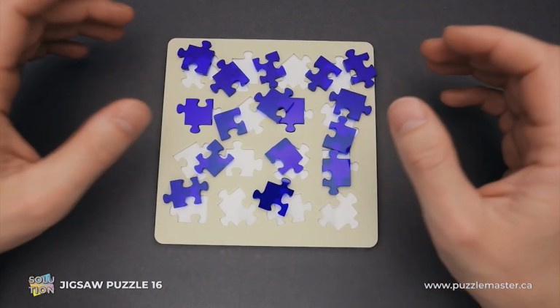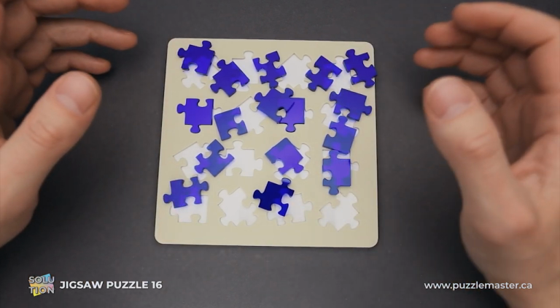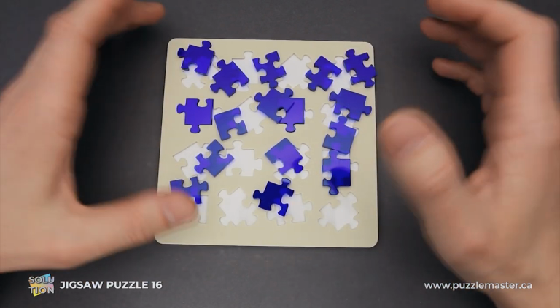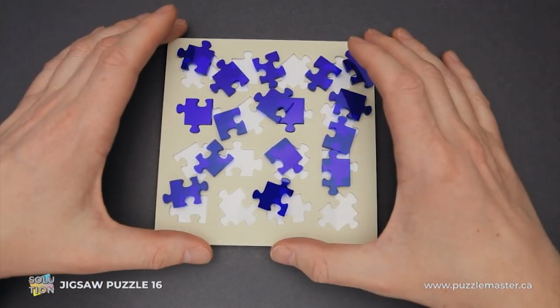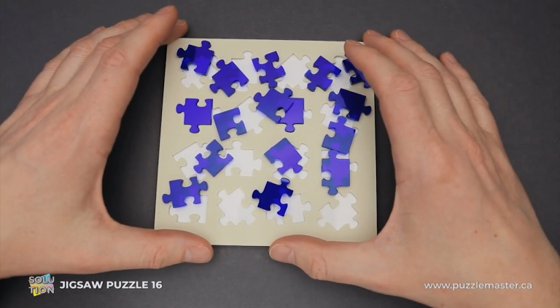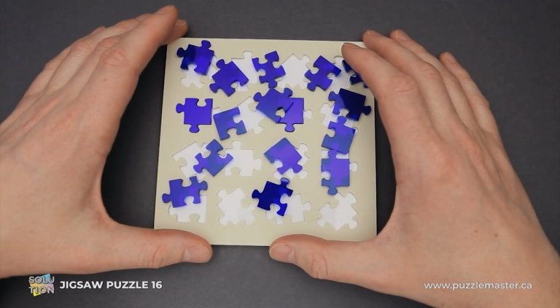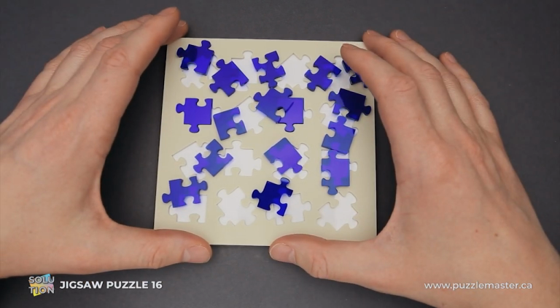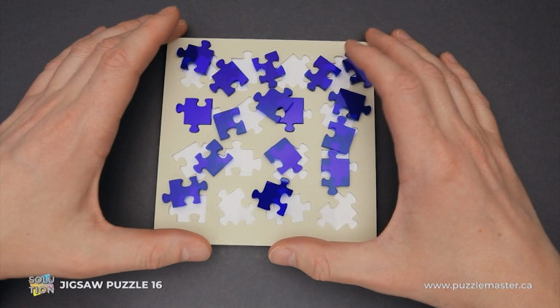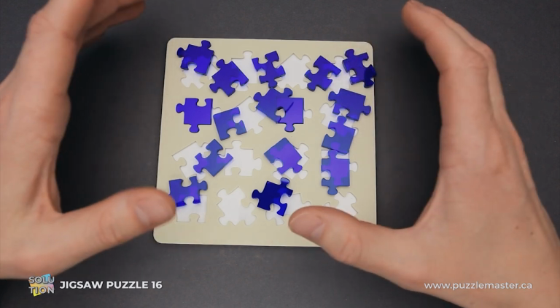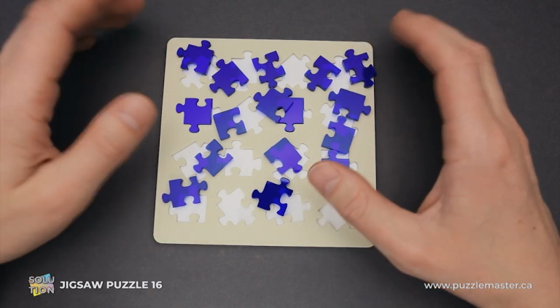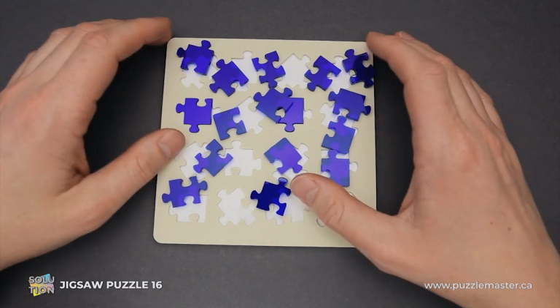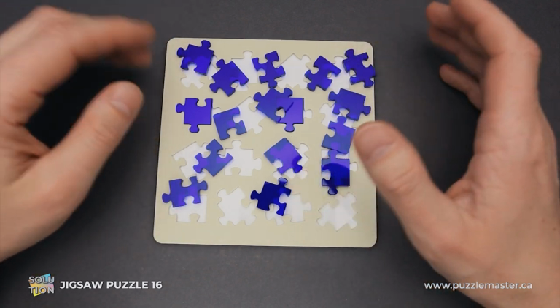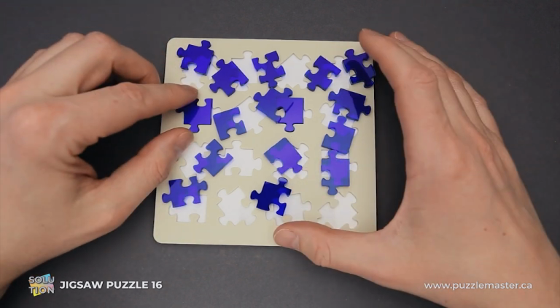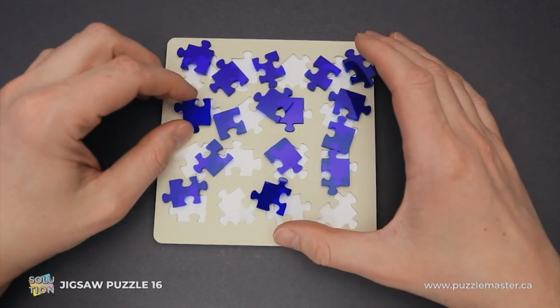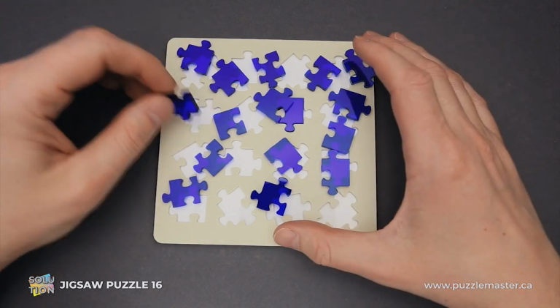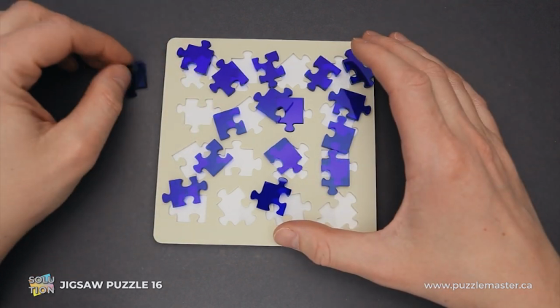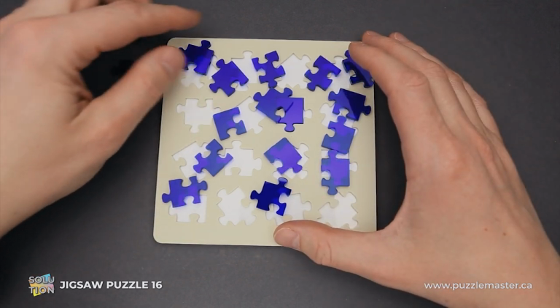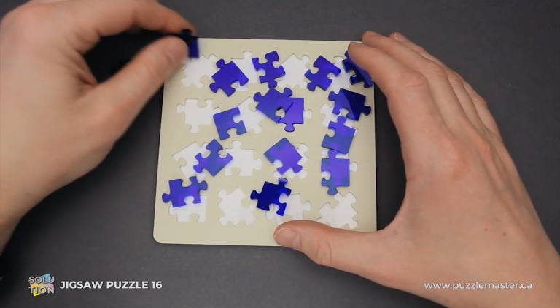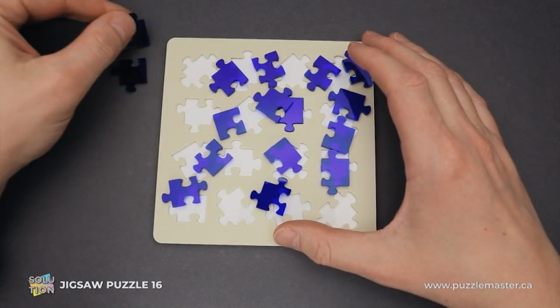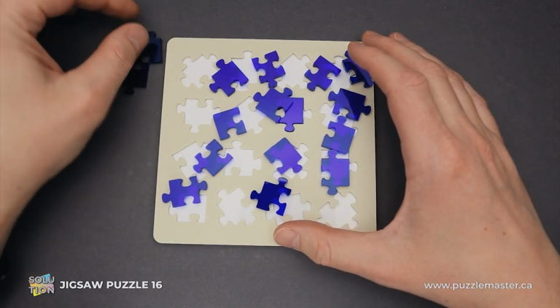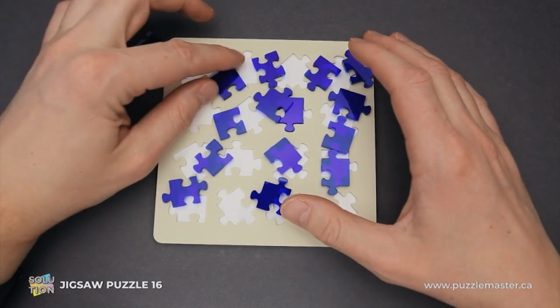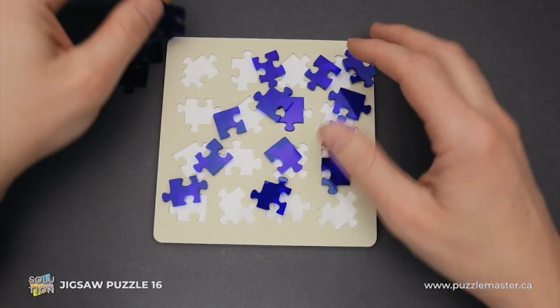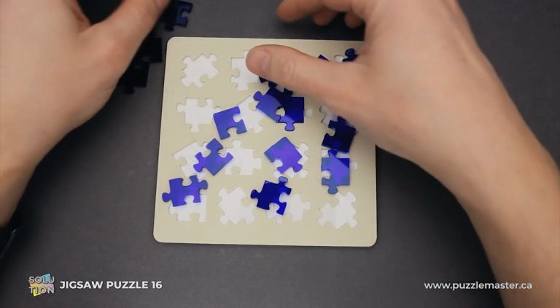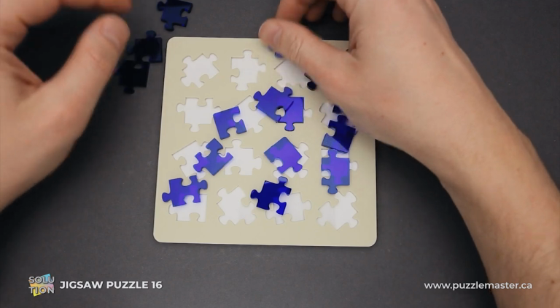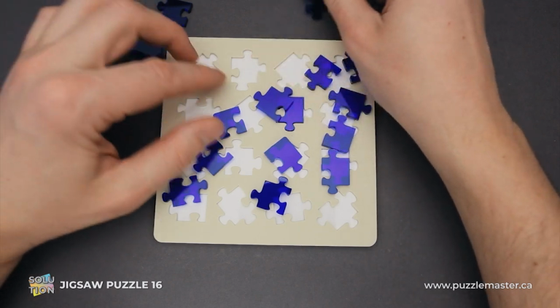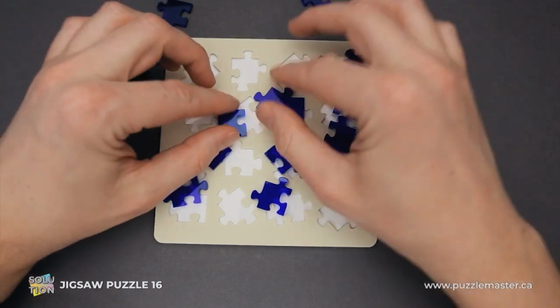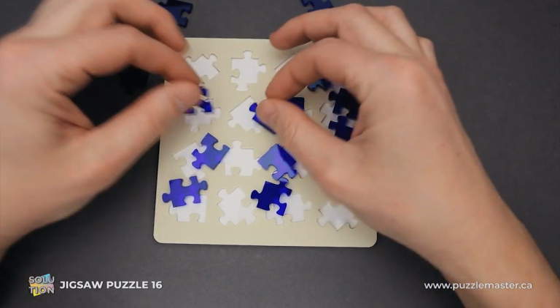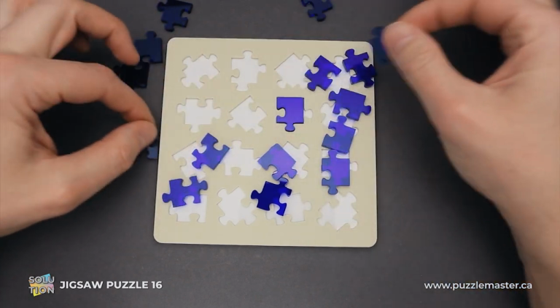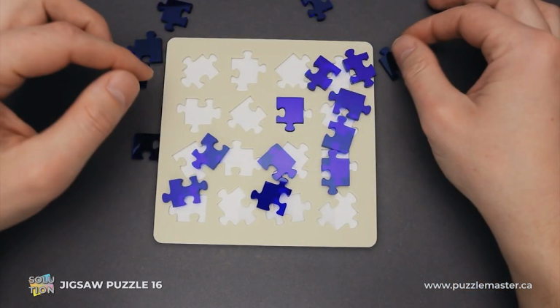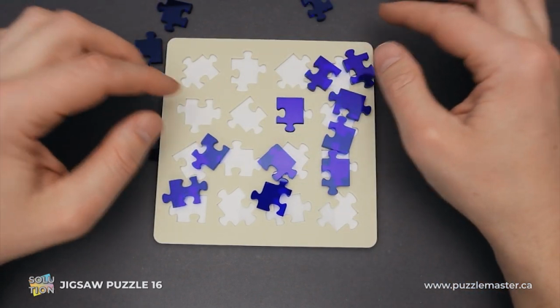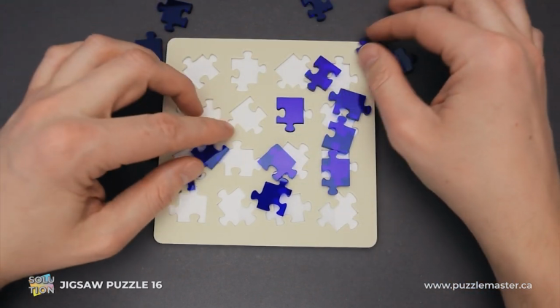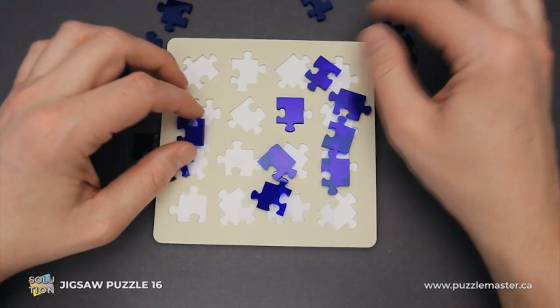If you like Jigsaw Puzzle 16 and you want to buy it, go to puzzlemaster.ca. And if you want to see the solution of this puzzle, keep watching the video.